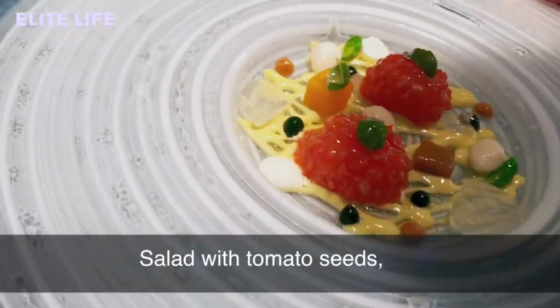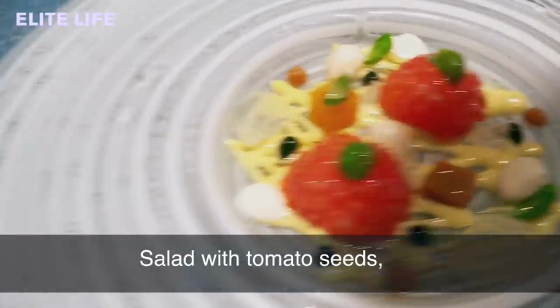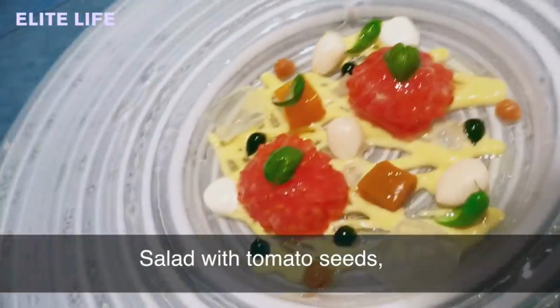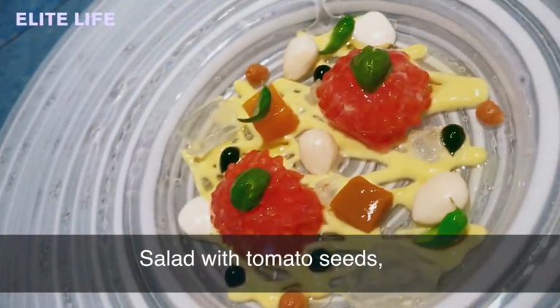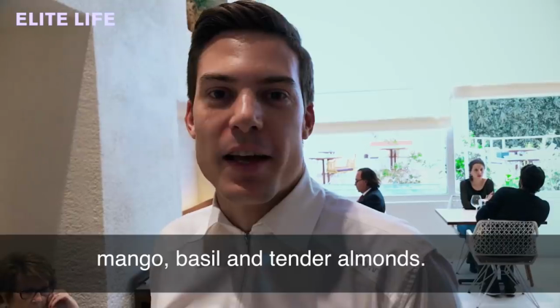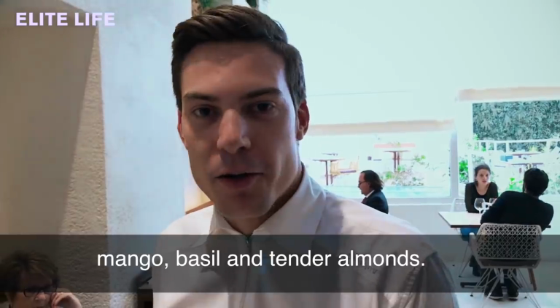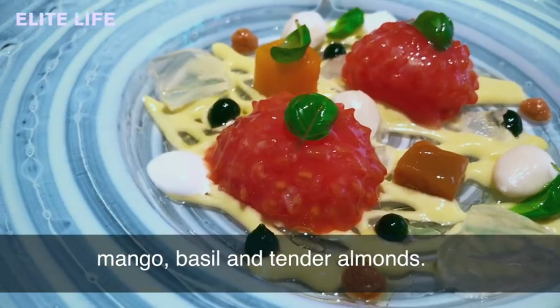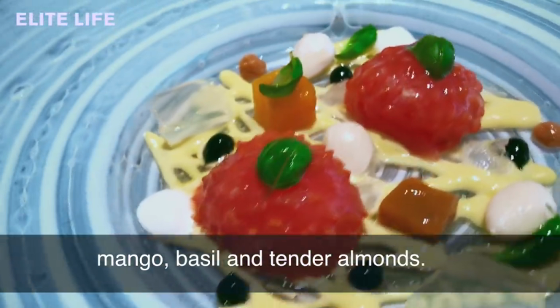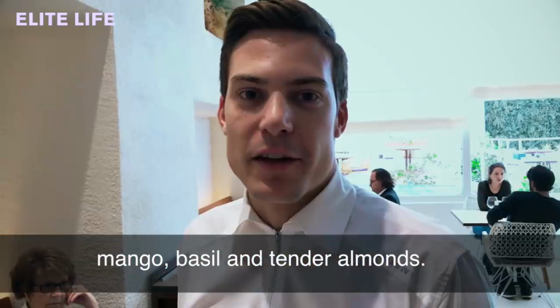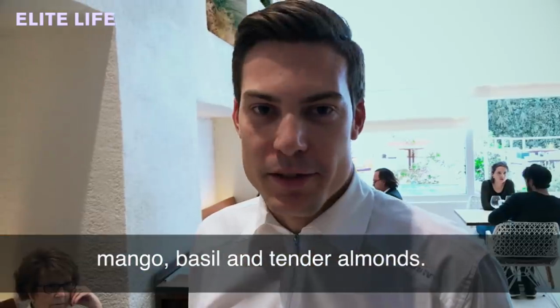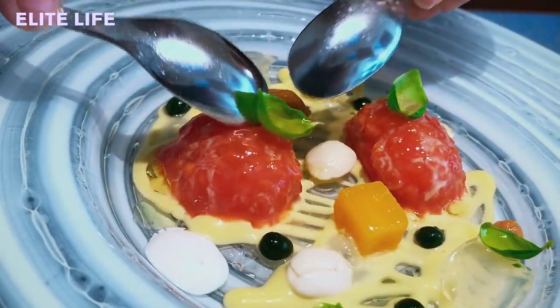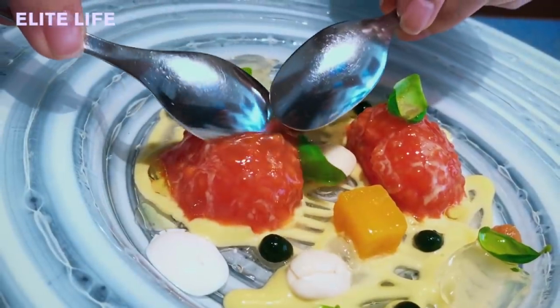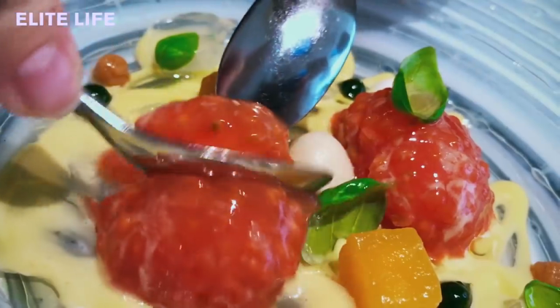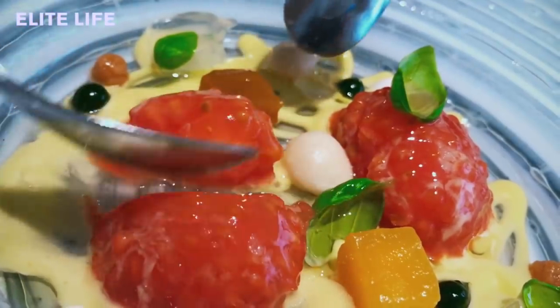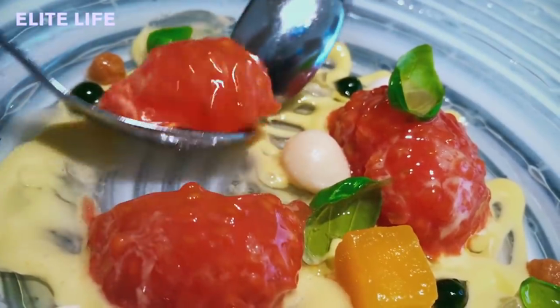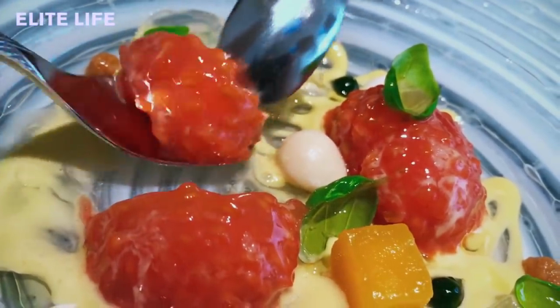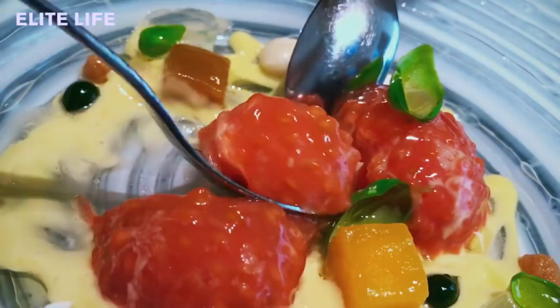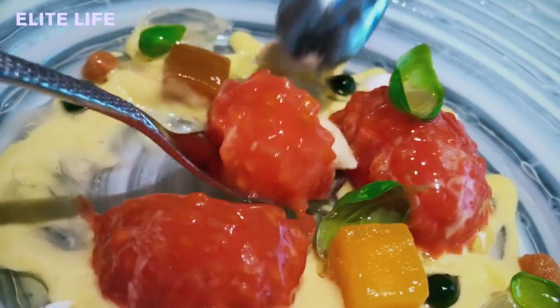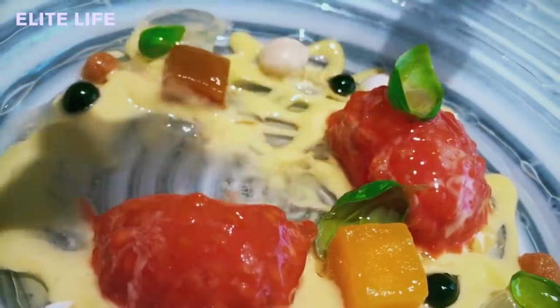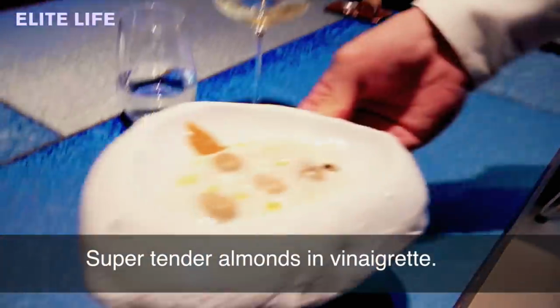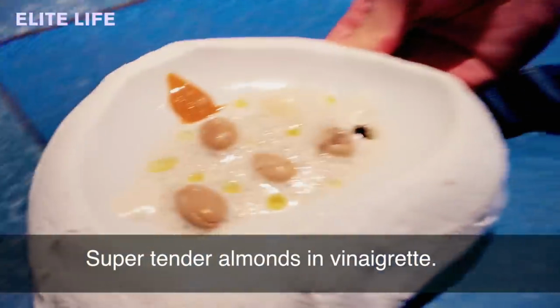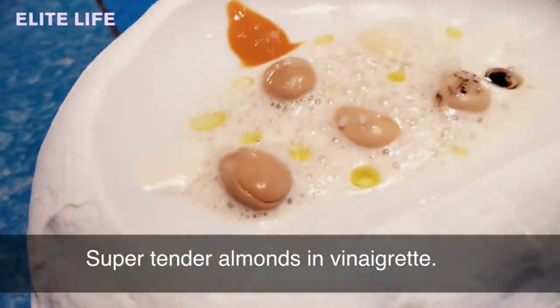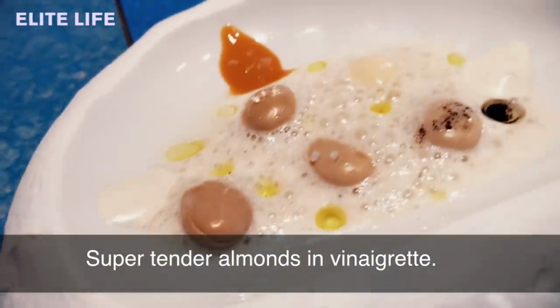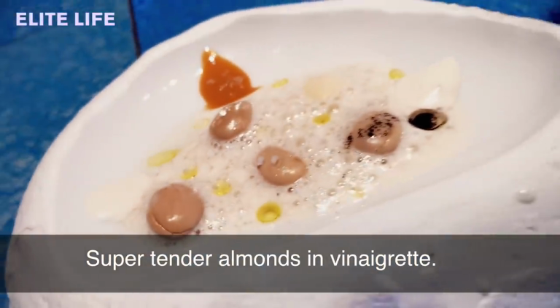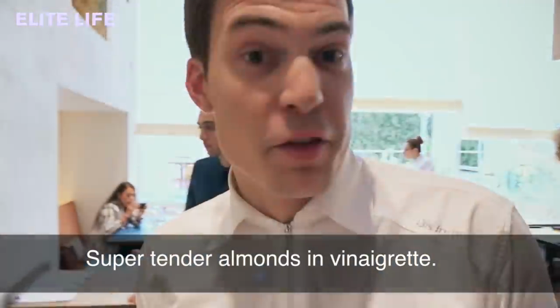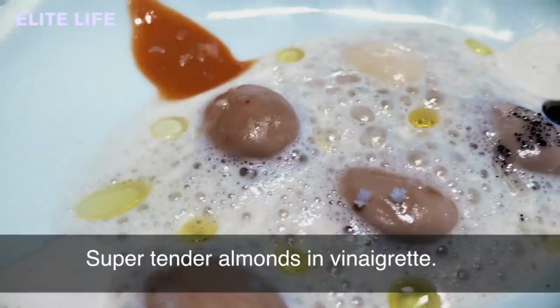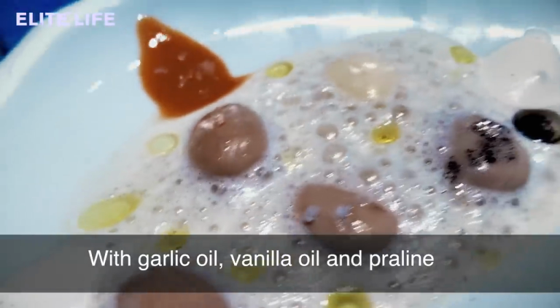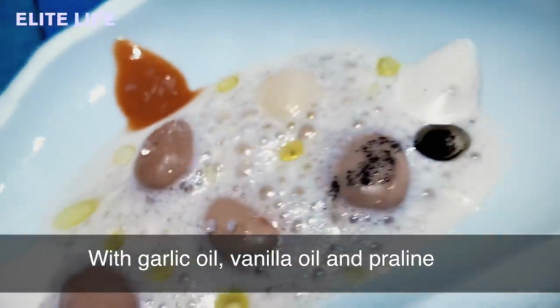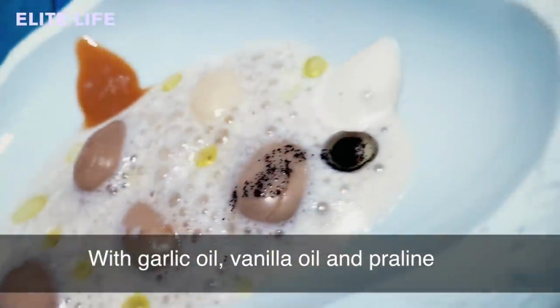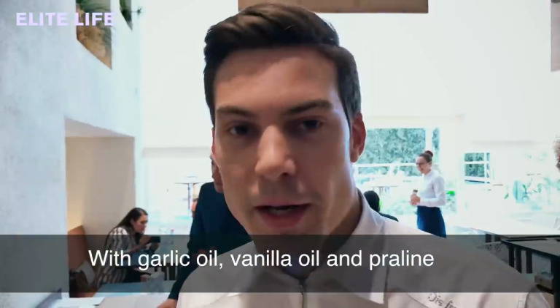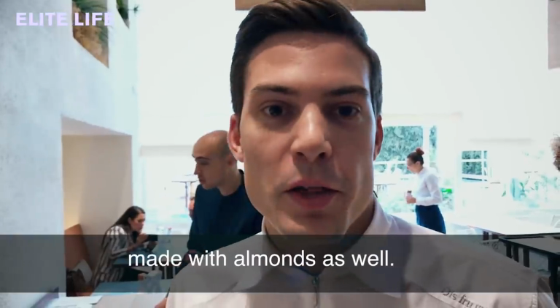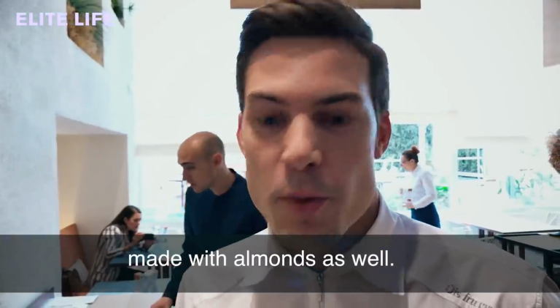A salad with tomato seeds, mango, basil, and tender almonds. Super tender almonds in vinaigrette, garlic oil, vanilla oil, and praline made with almonds as well.